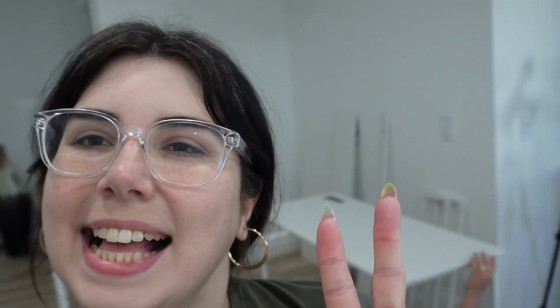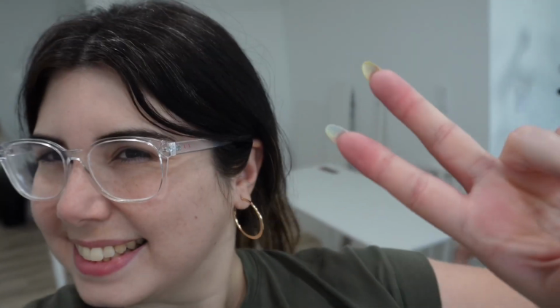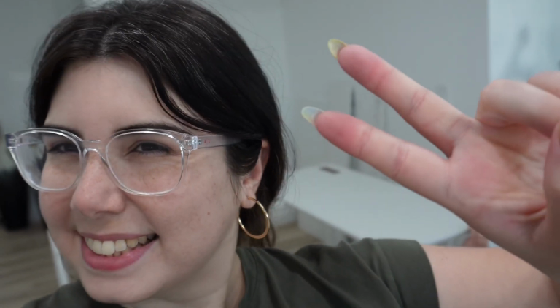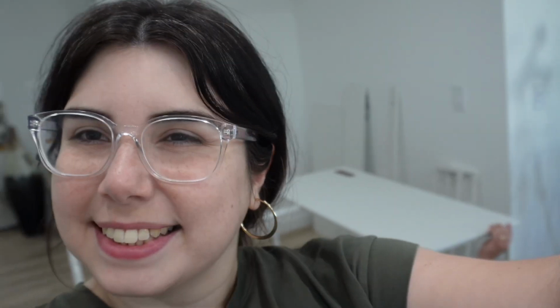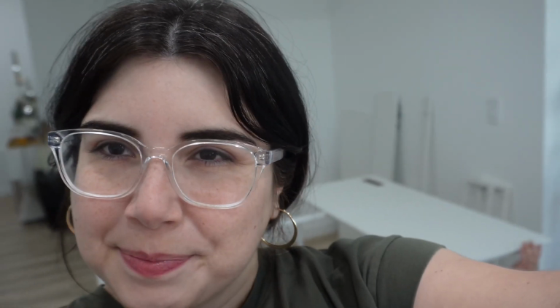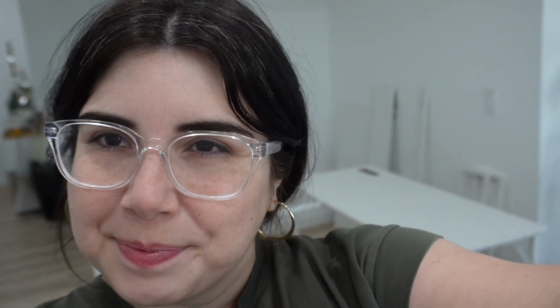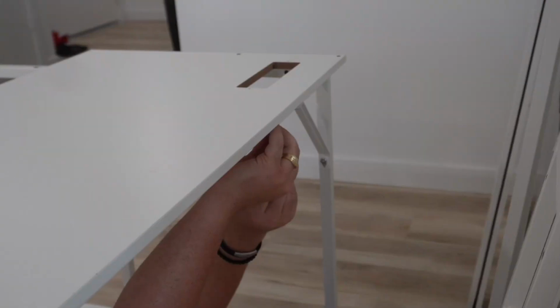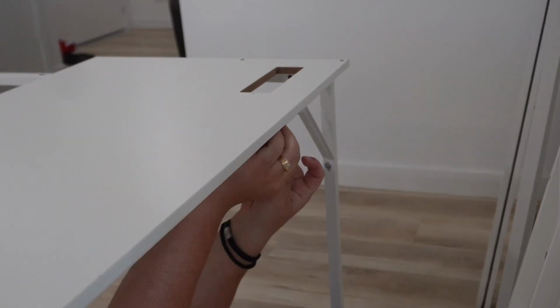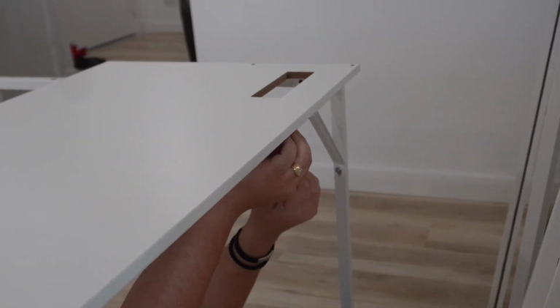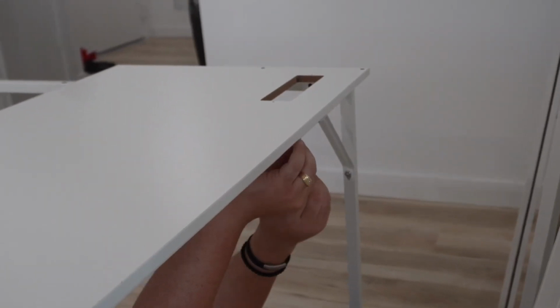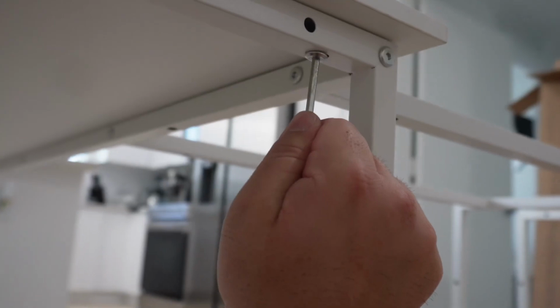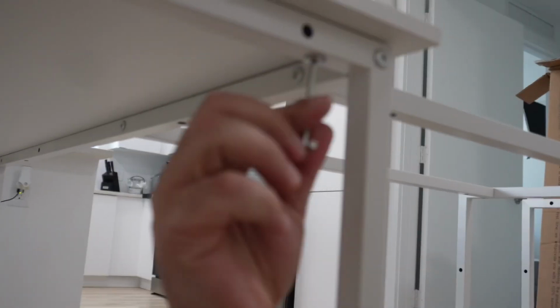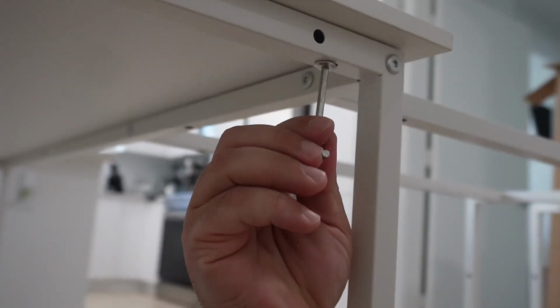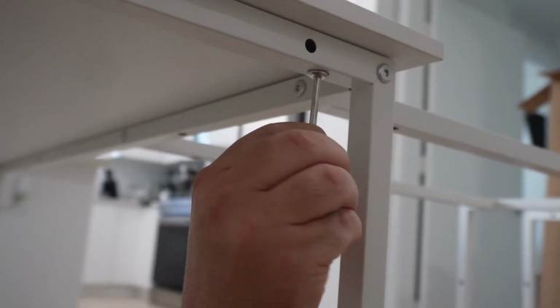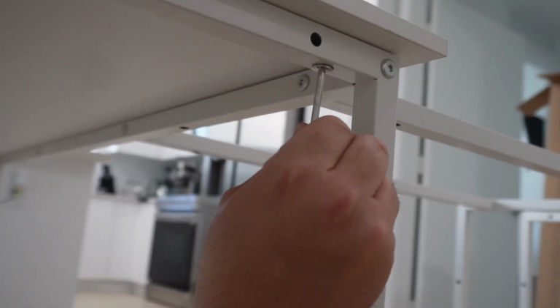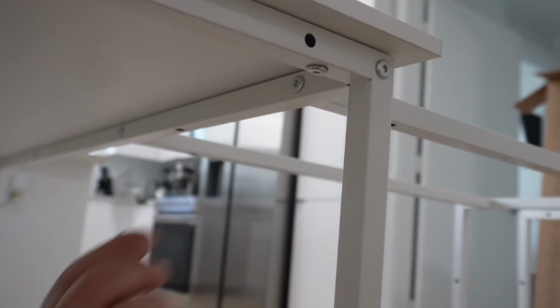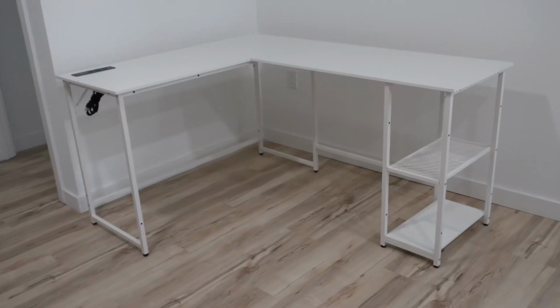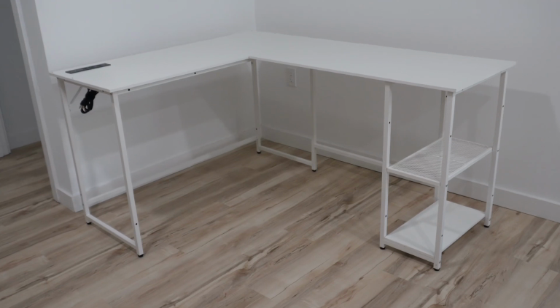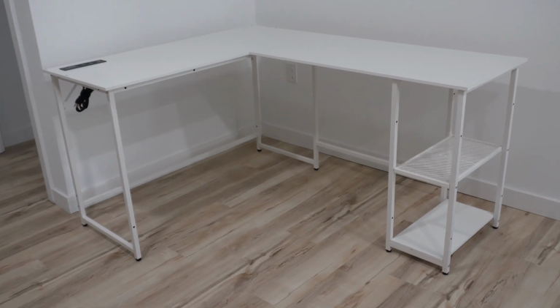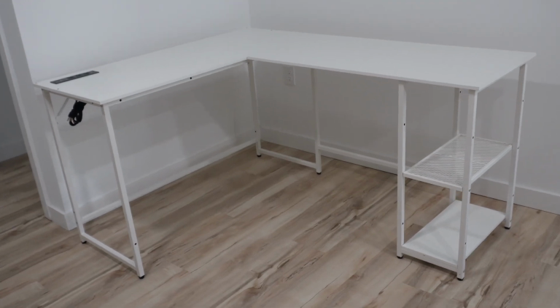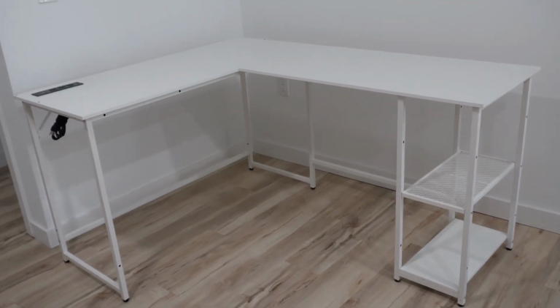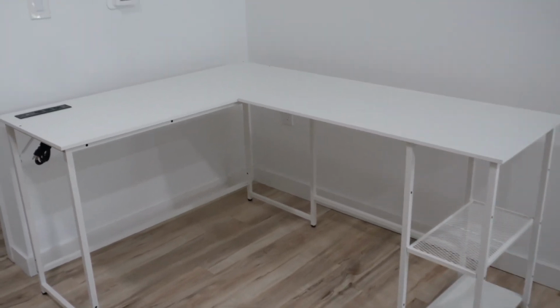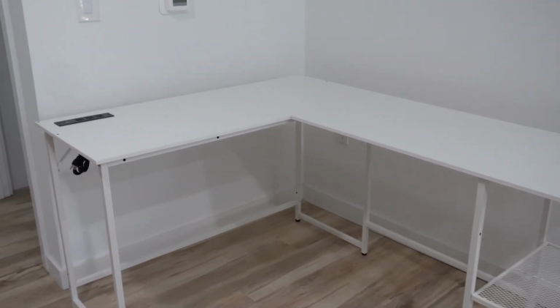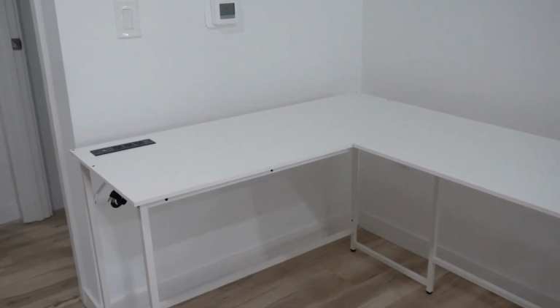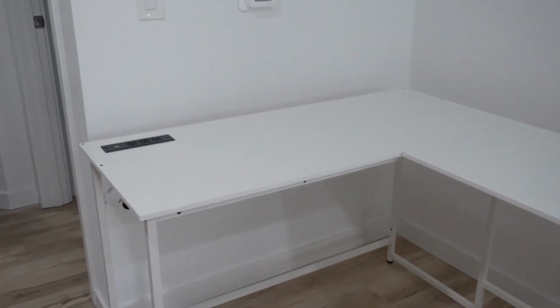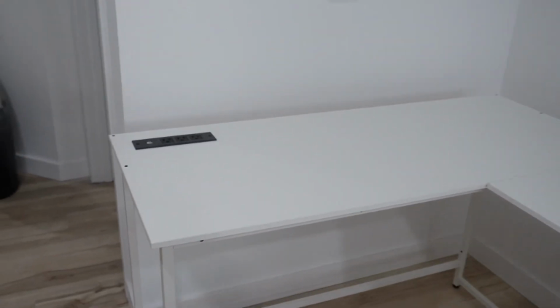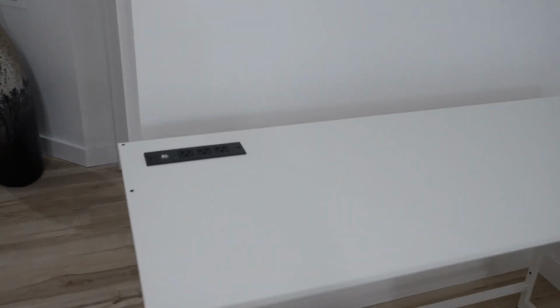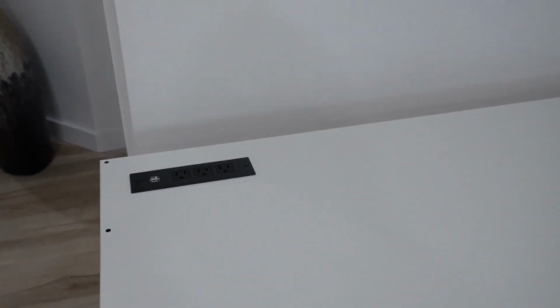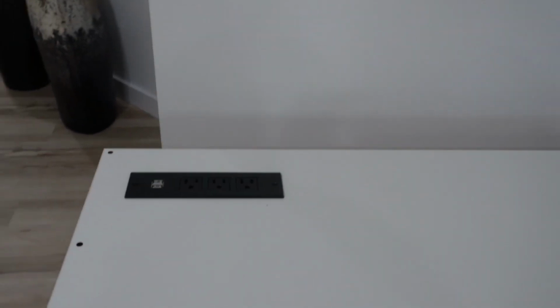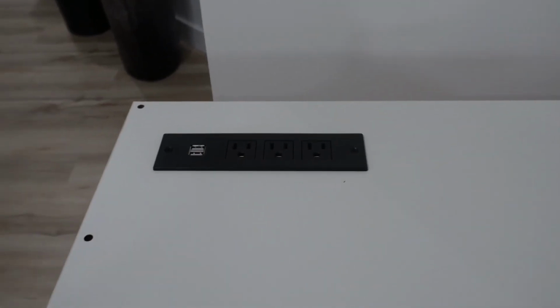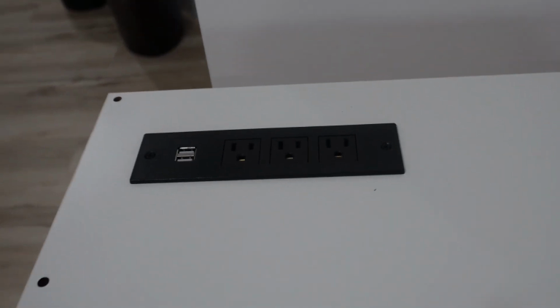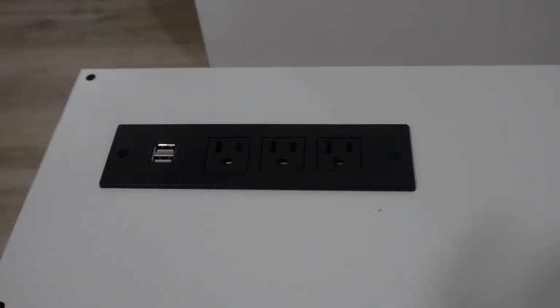The simplicity of the installation for this corner desk was amazing. All you needed was the allen key that came with the kit, the instruction manual, and preferably a second person. No external tools were needed at all for this desk.